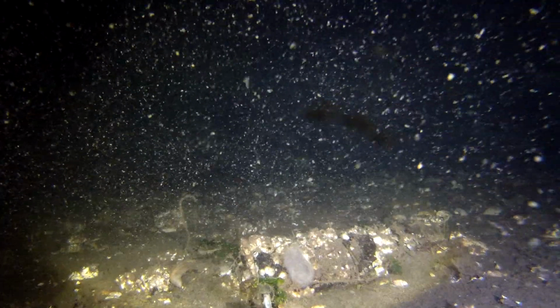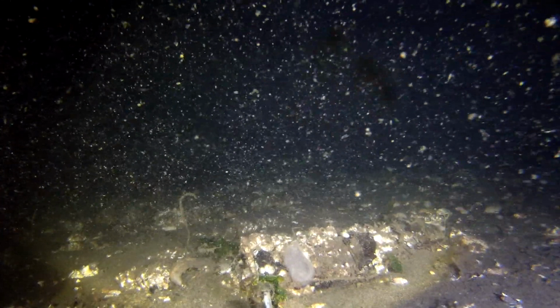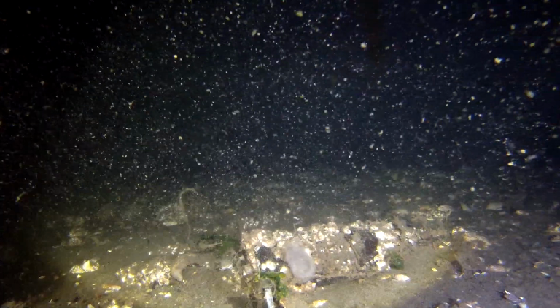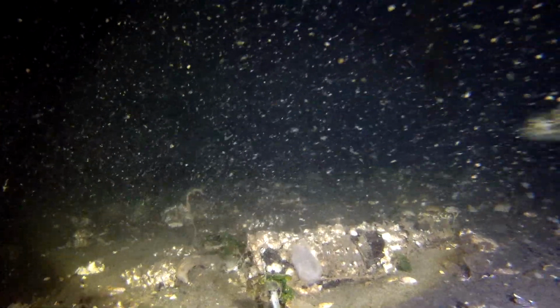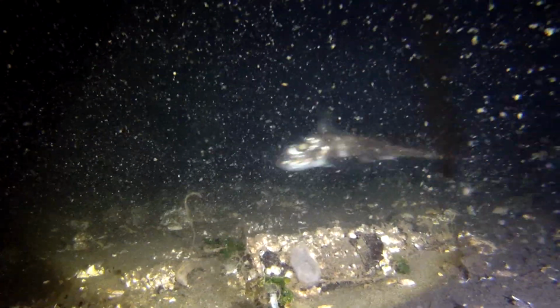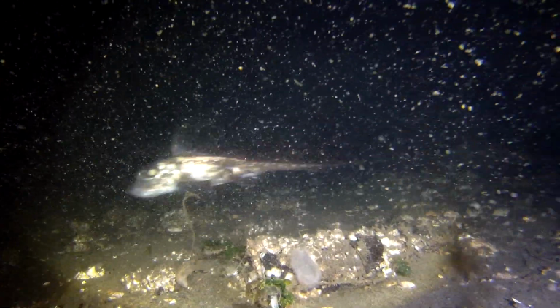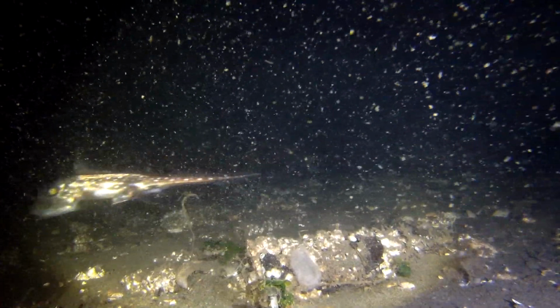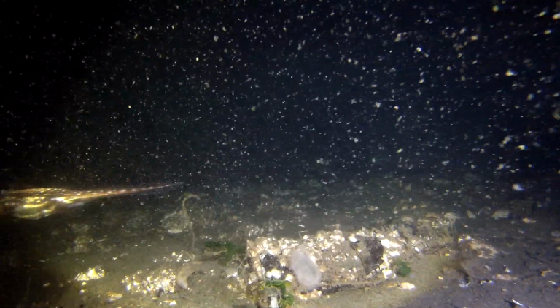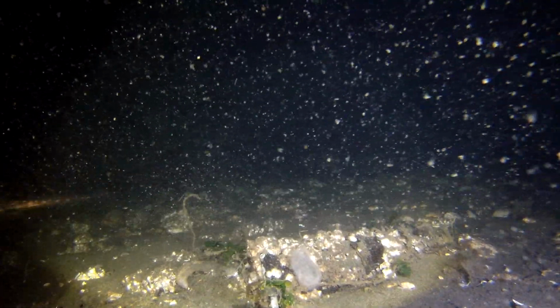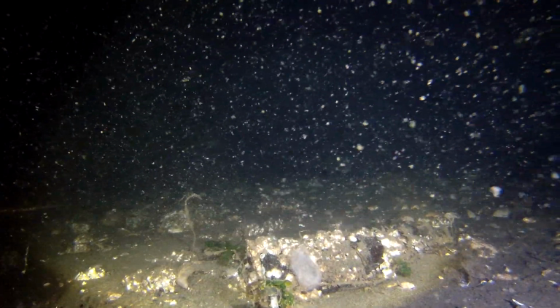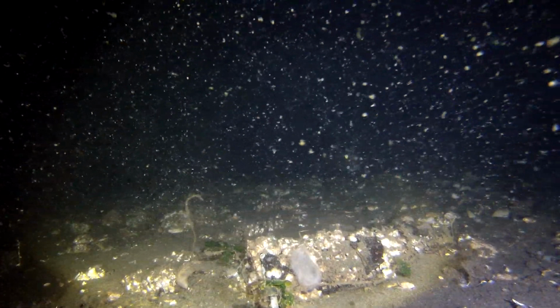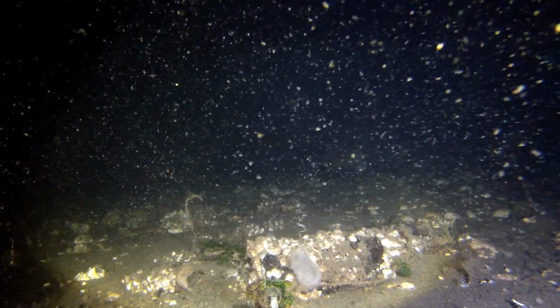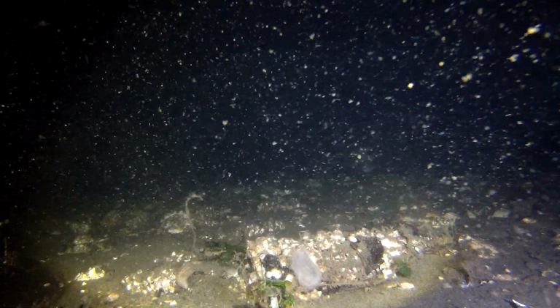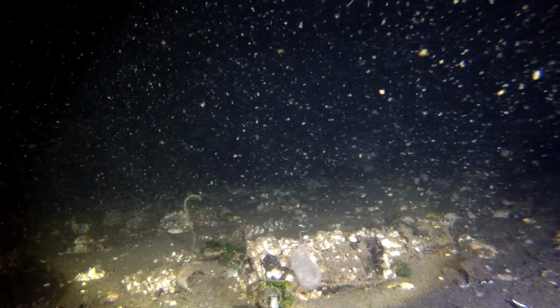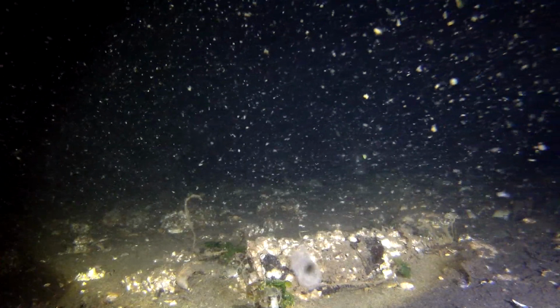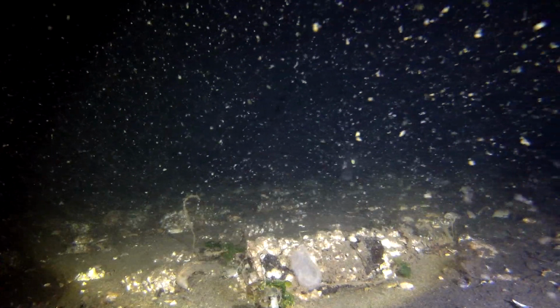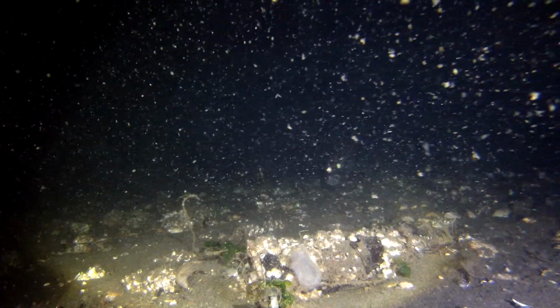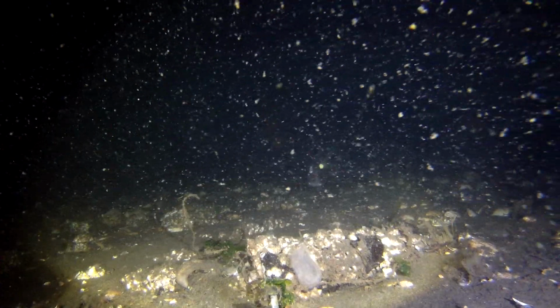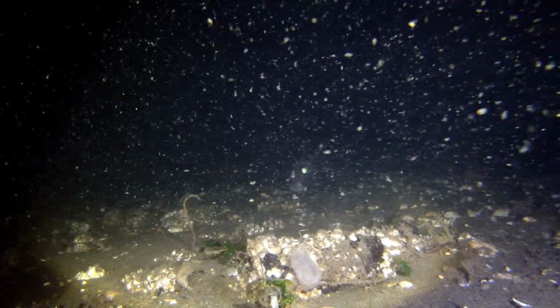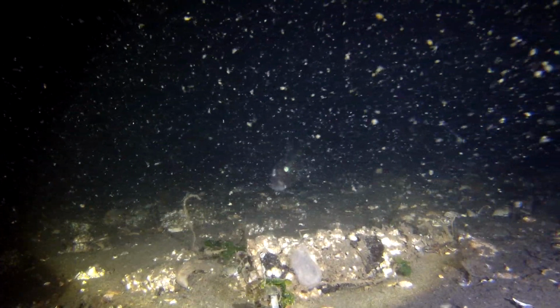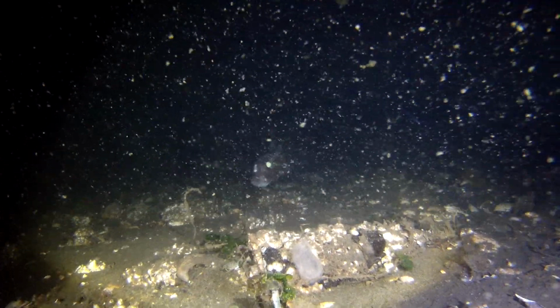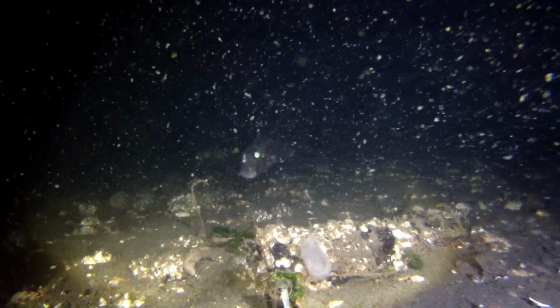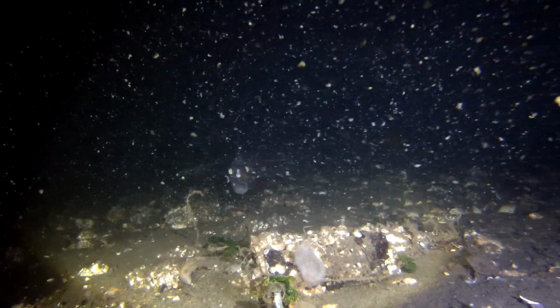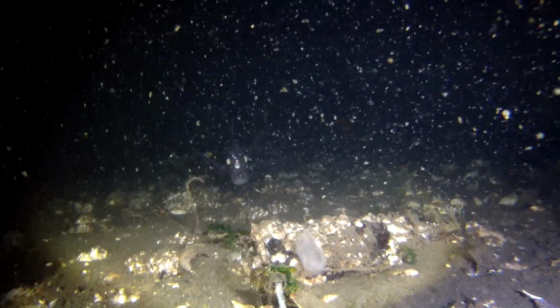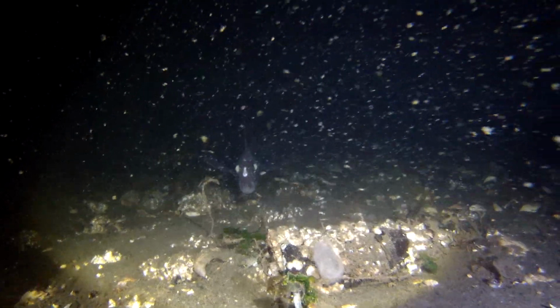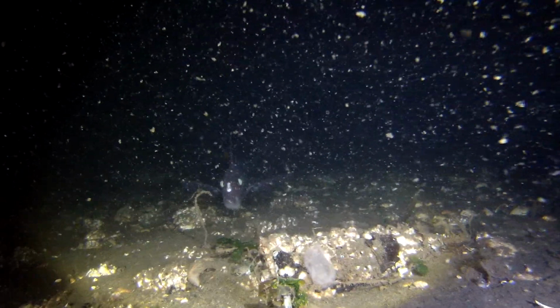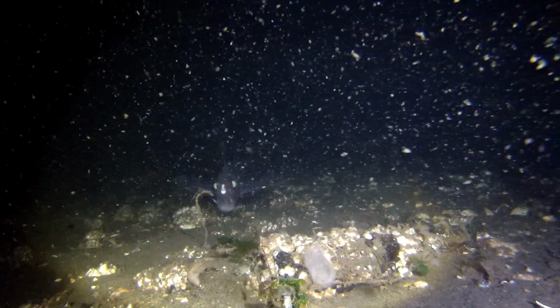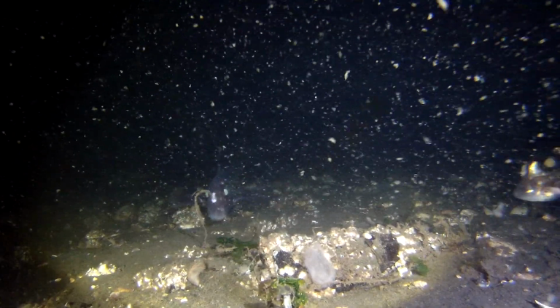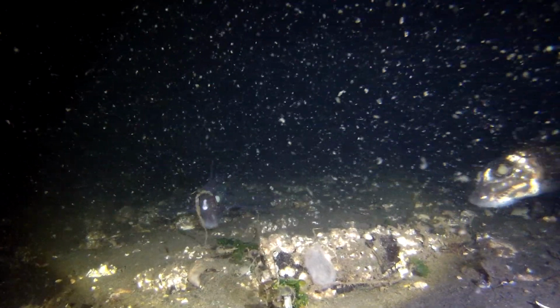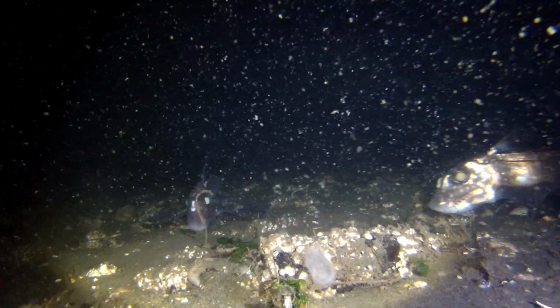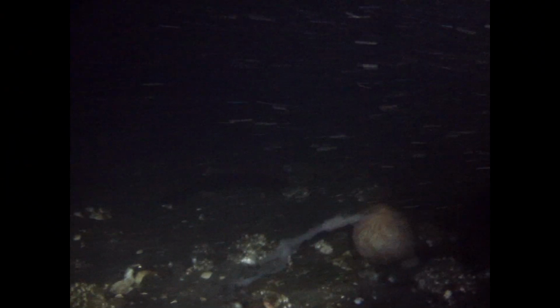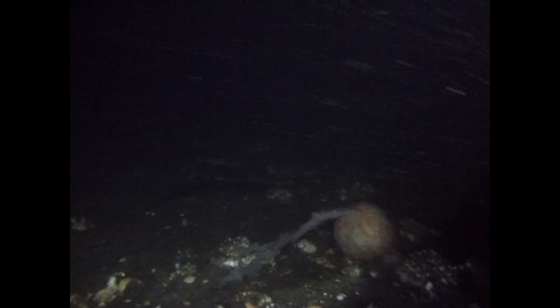Wouldn't it be something to grab one of those? However, you'd hate to take a critter's home away when they have it all laid out nice for themselves. It's amazing what you're seeing out there in the depths of the South Puget Sound.